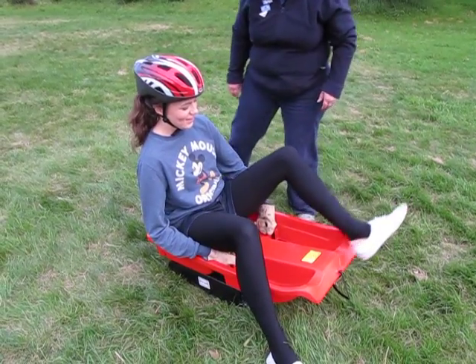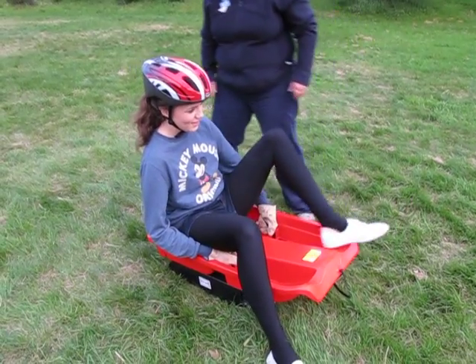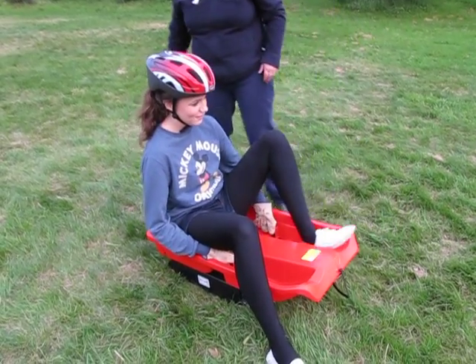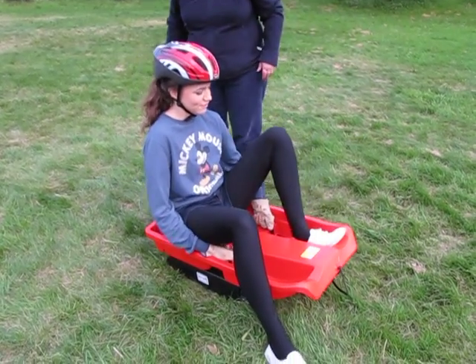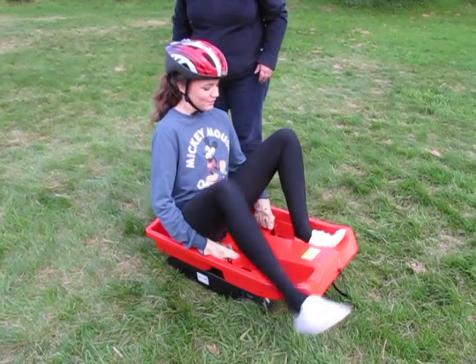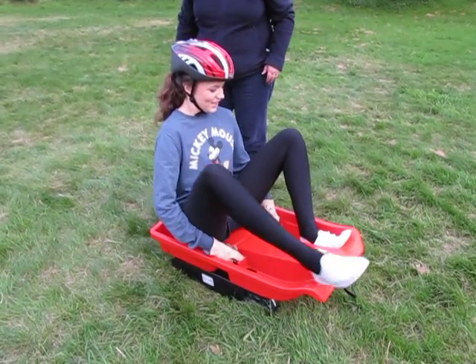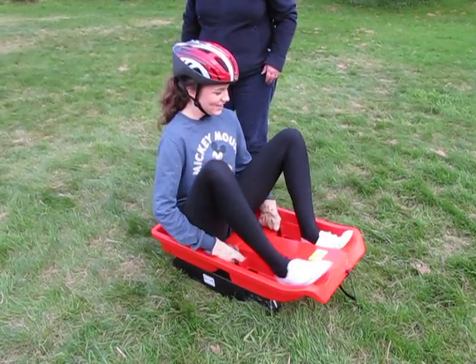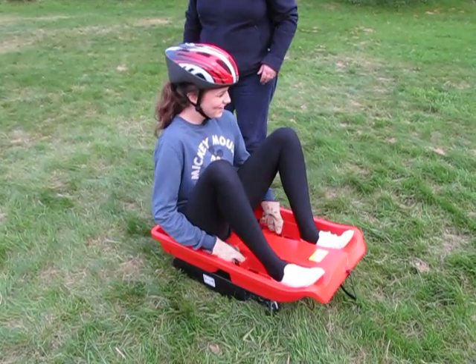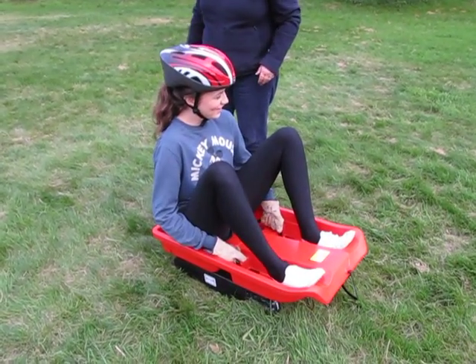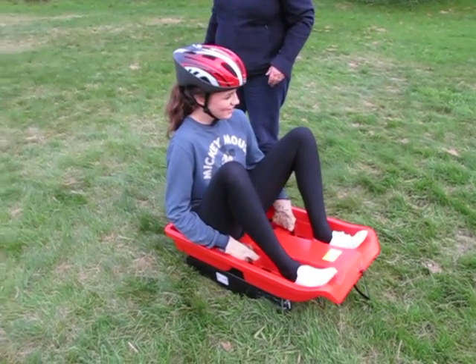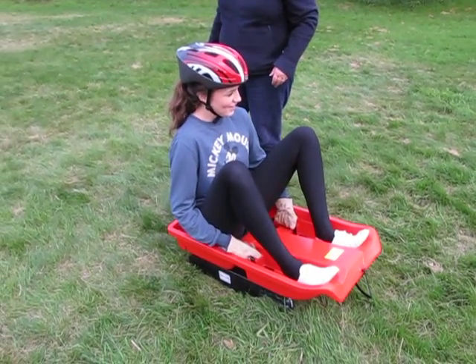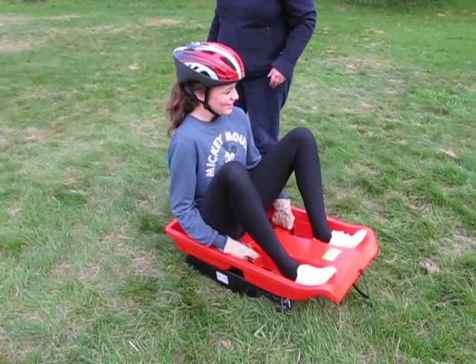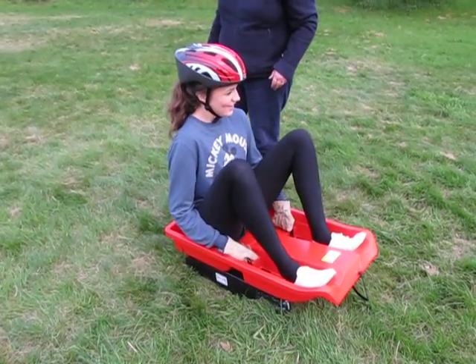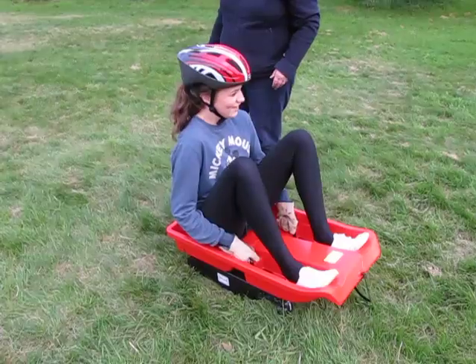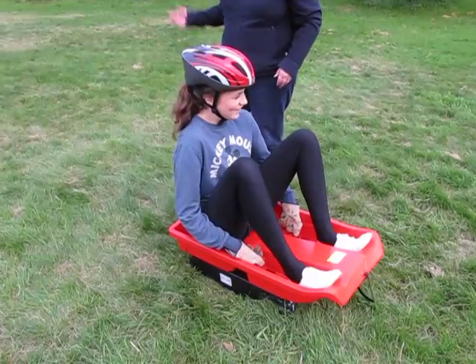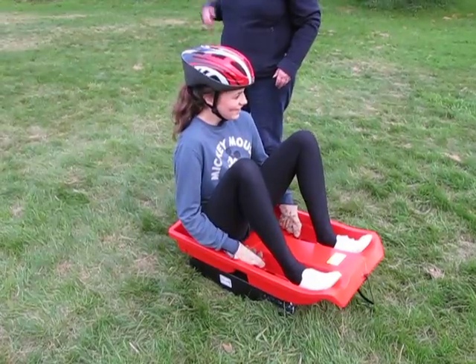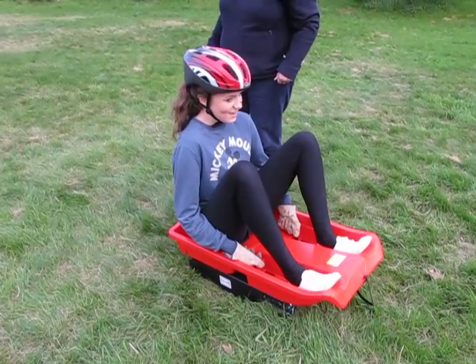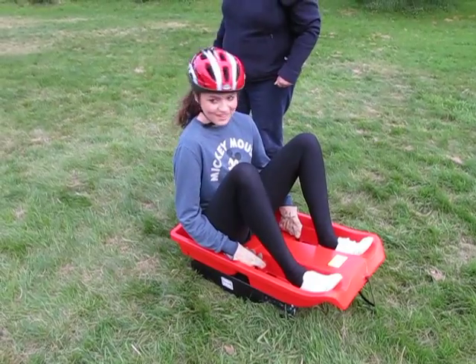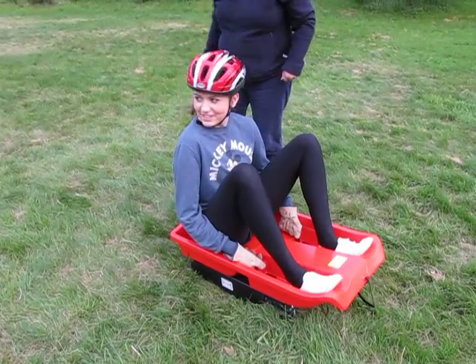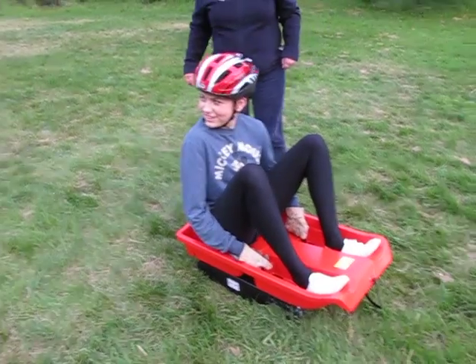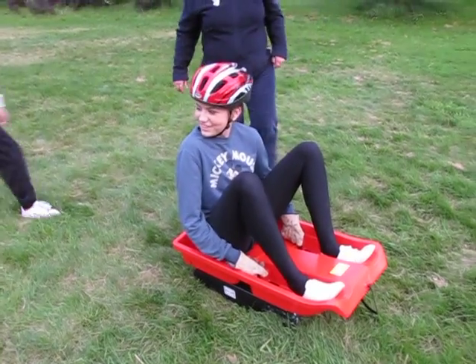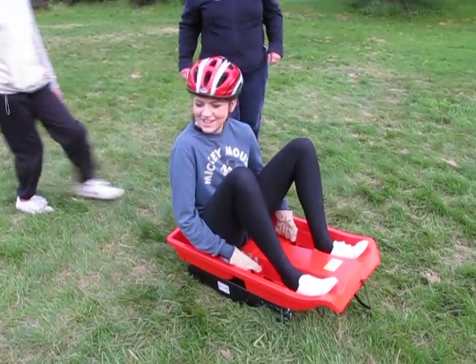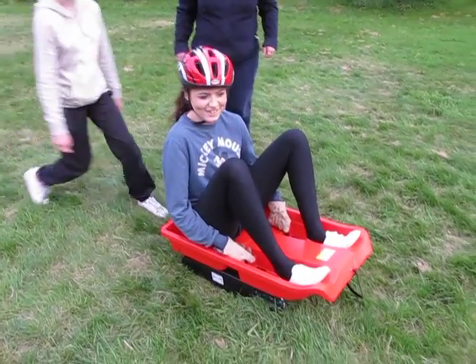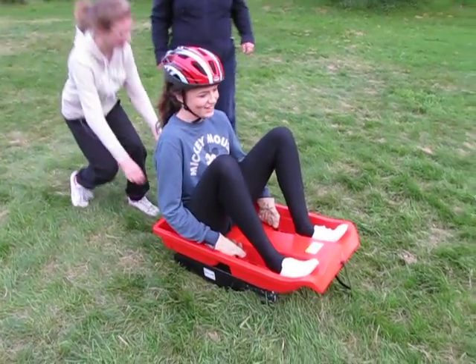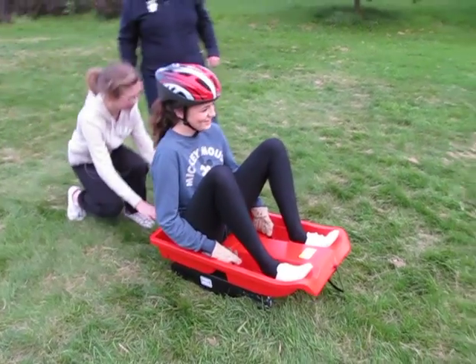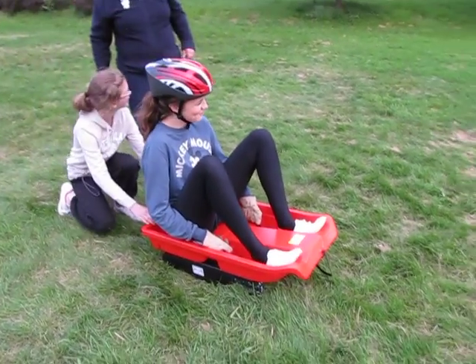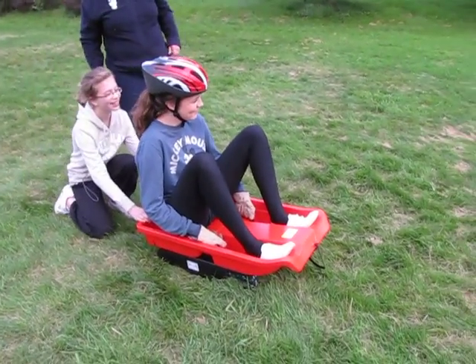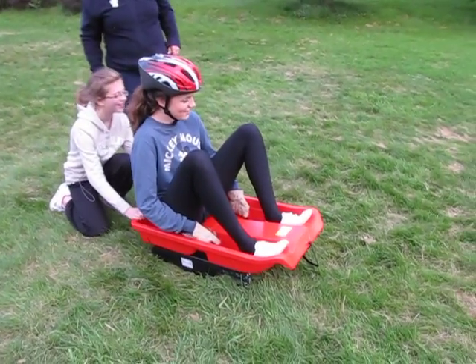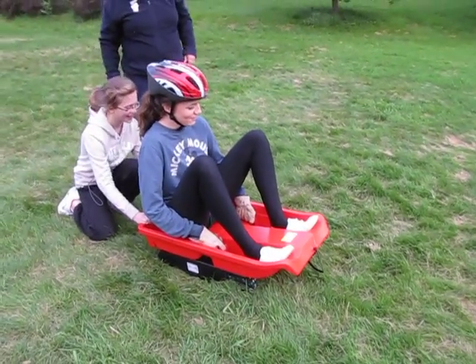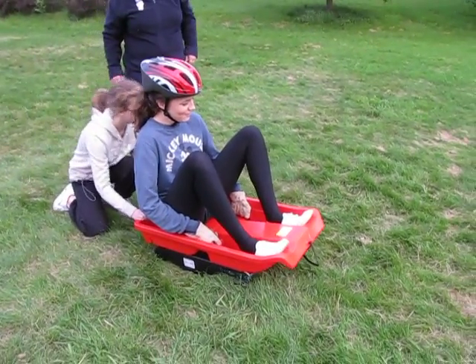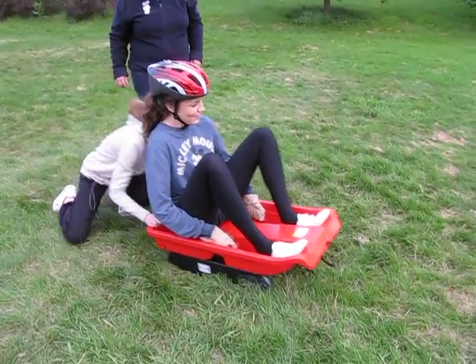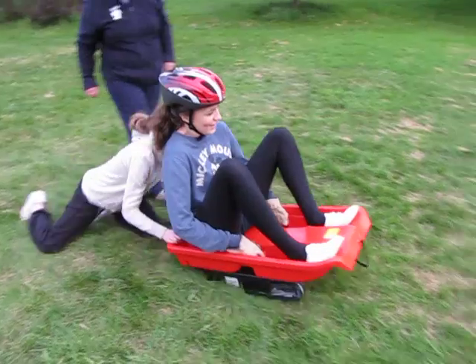Tuck your feet in. Somebody wants to give her a gentle push off? Try and push her straight — and hold on.